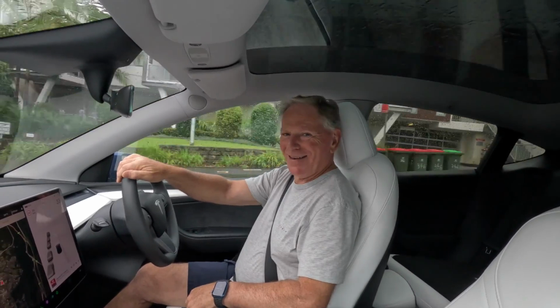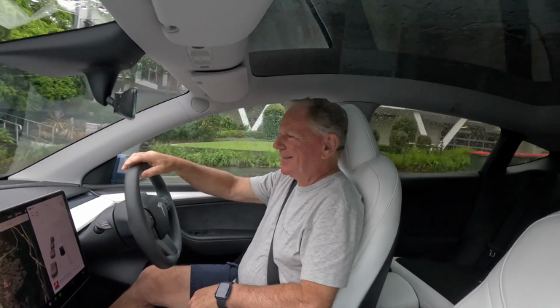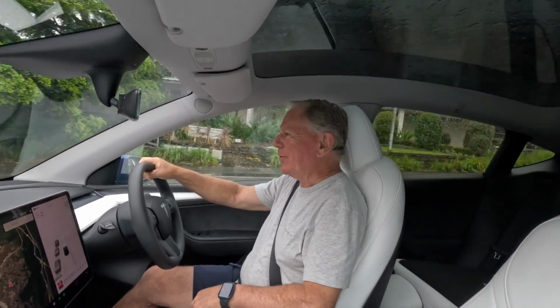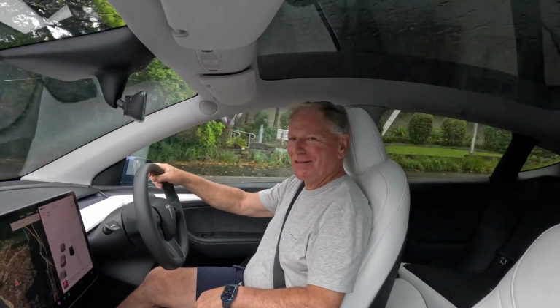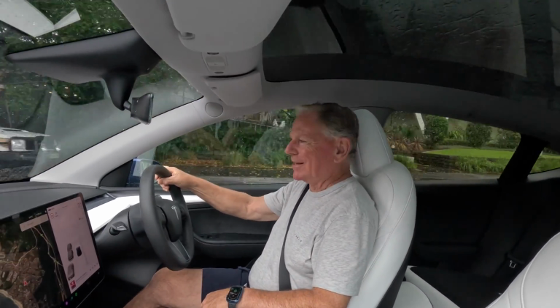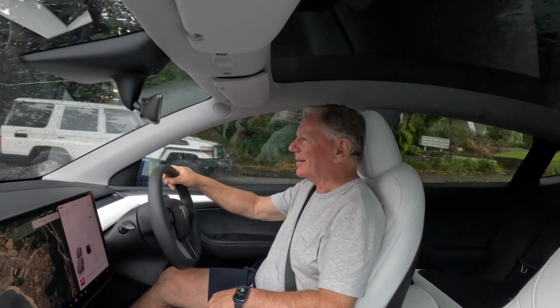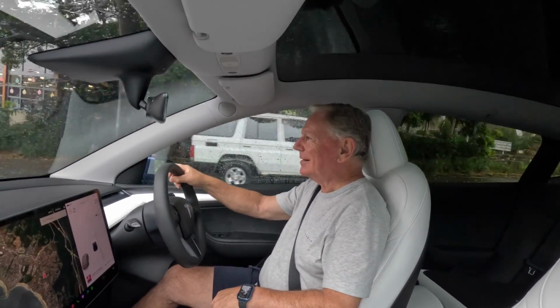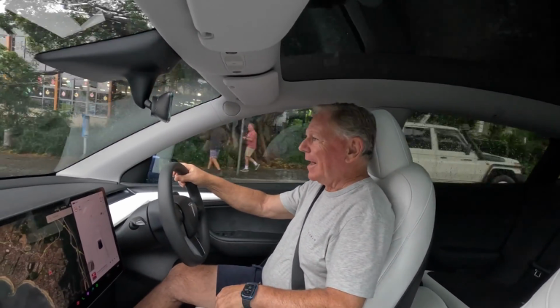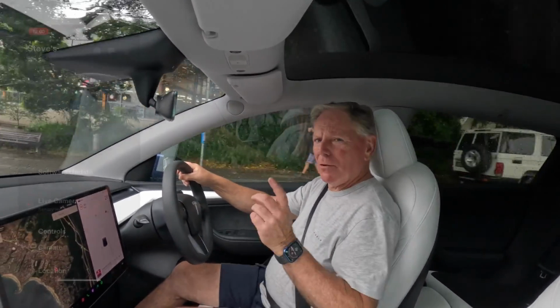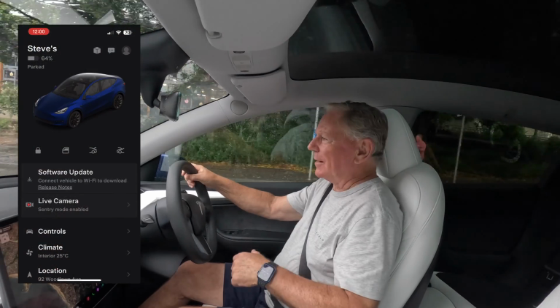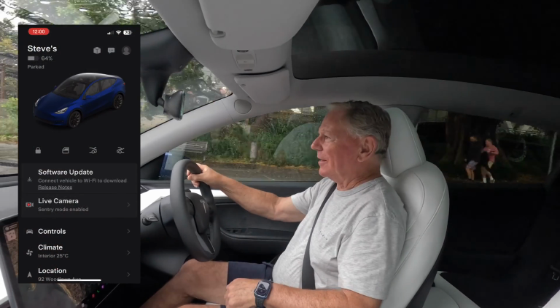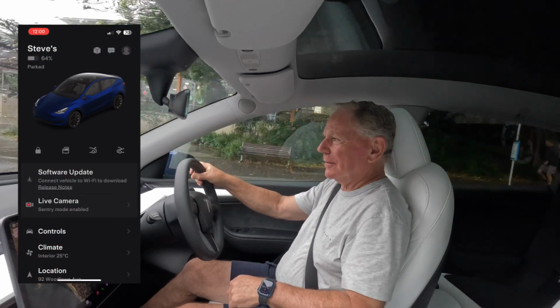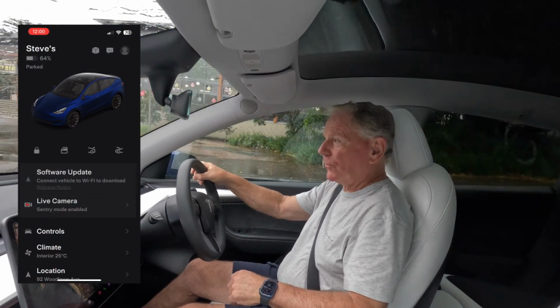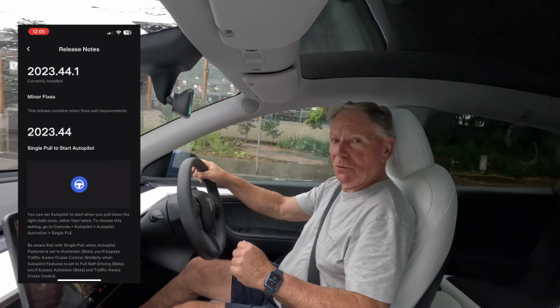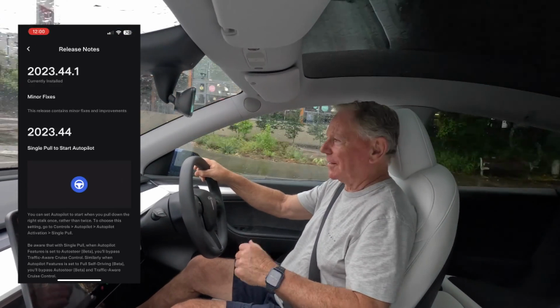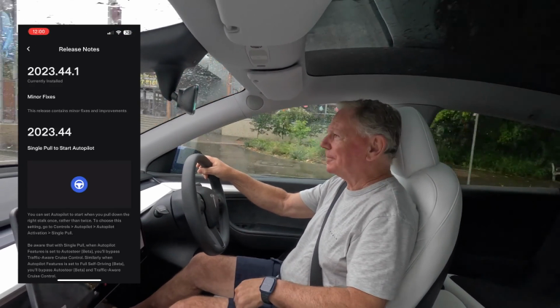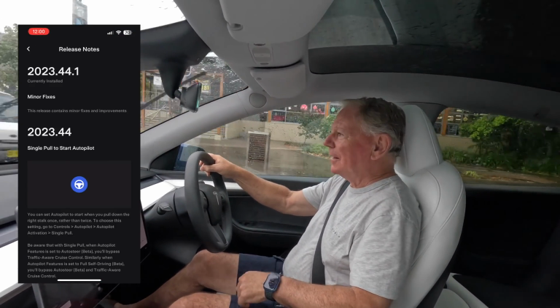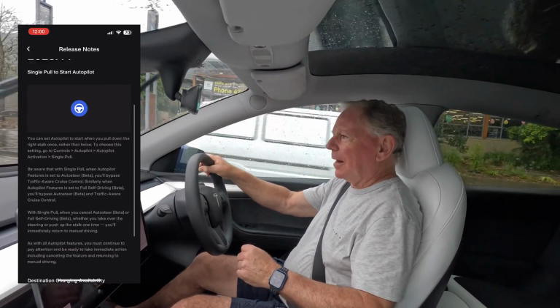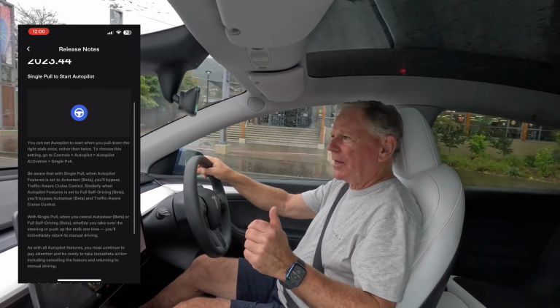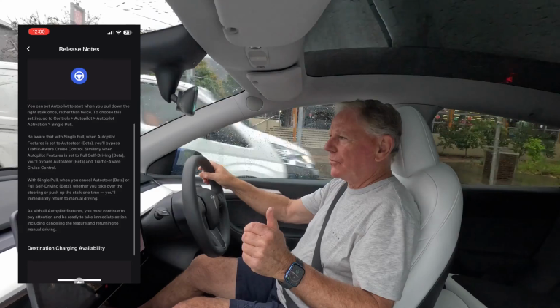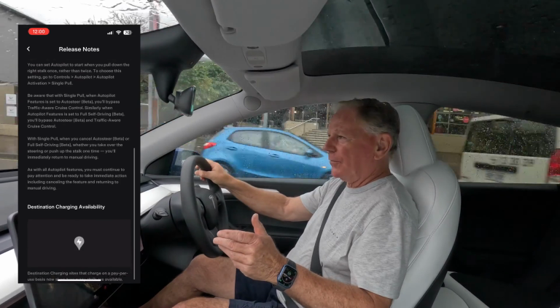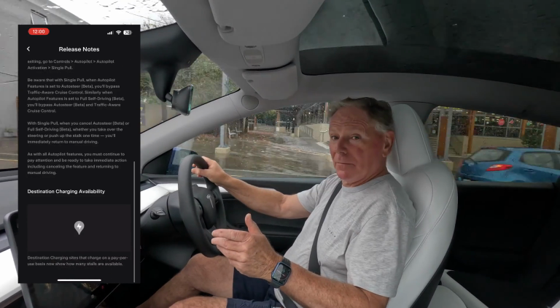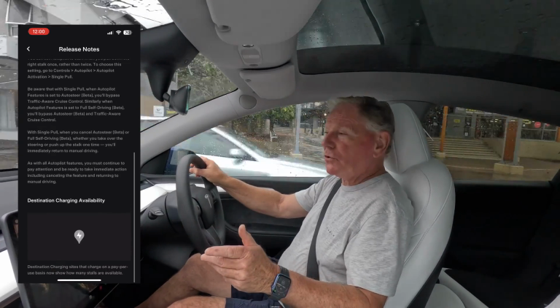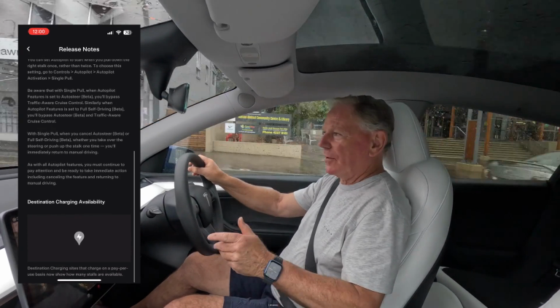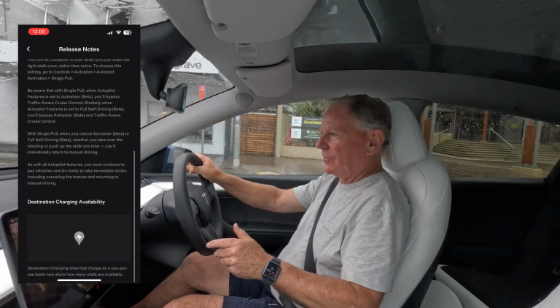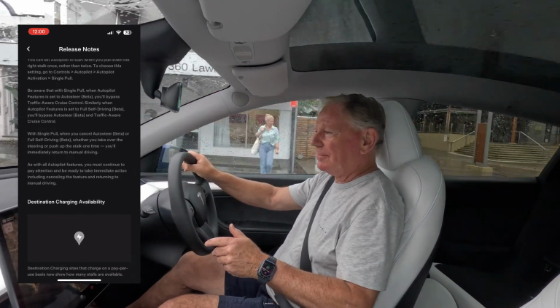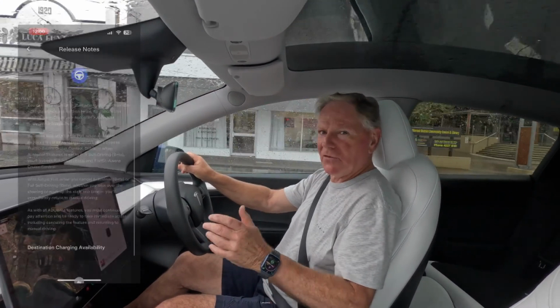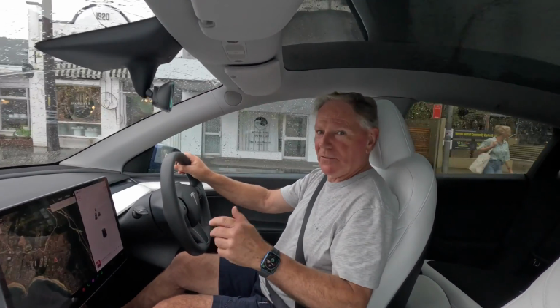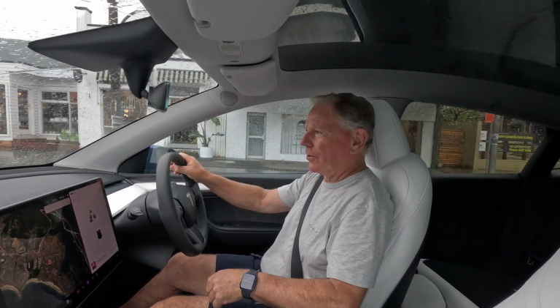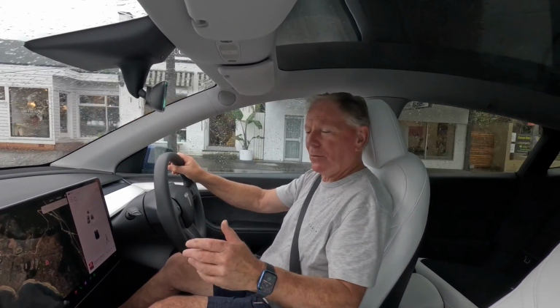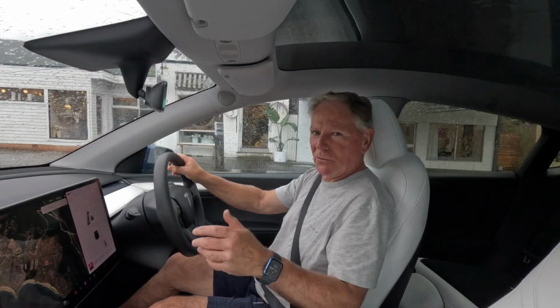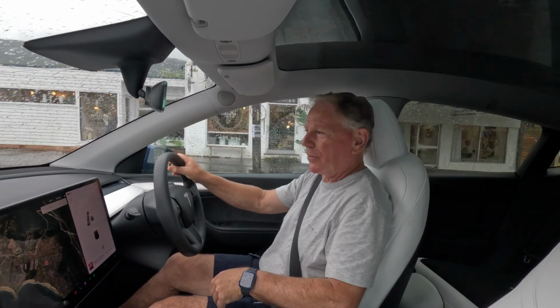G'day and welcome back to Steve's Tesla. How do you go about updating the software in your Tesla? I seem to get a new software update virtually every month from Tesla and these are always very welcome — I always install them right away.